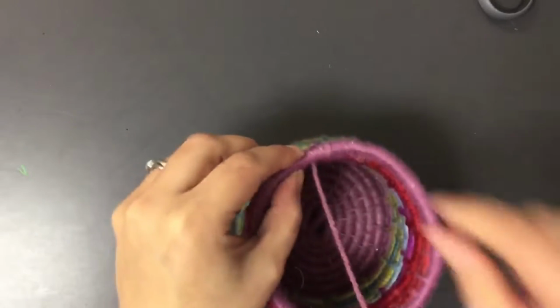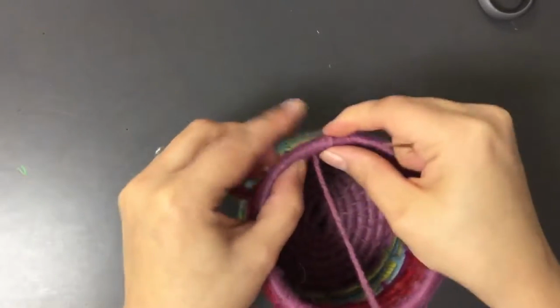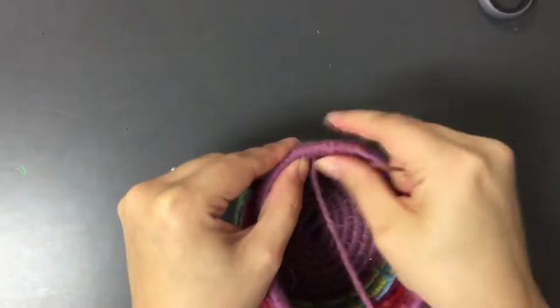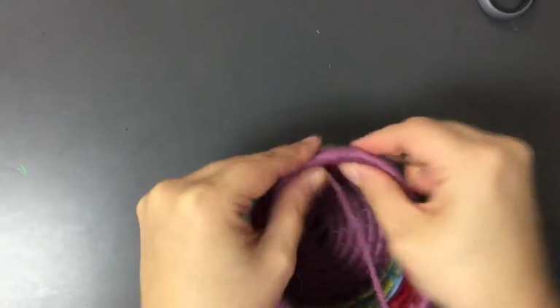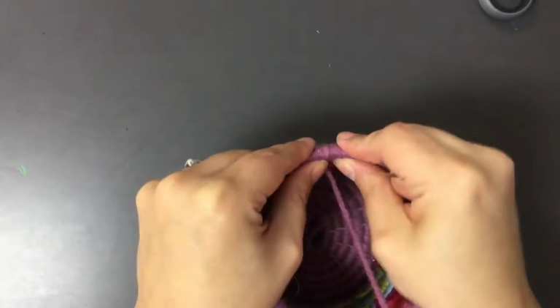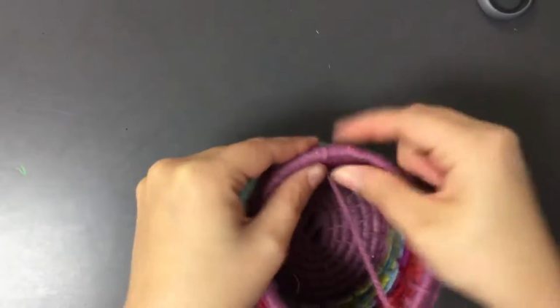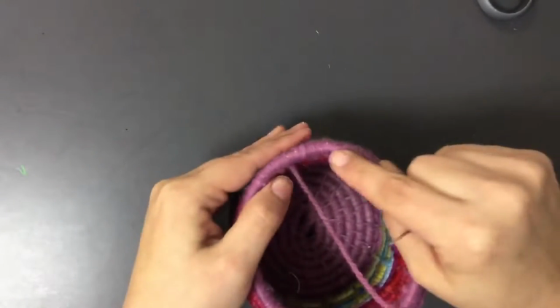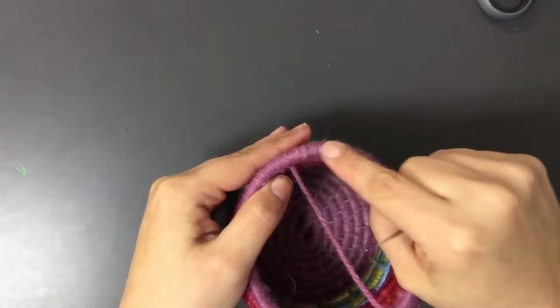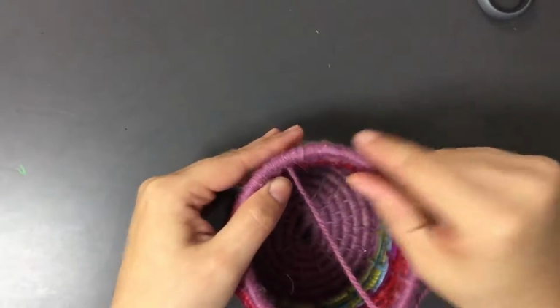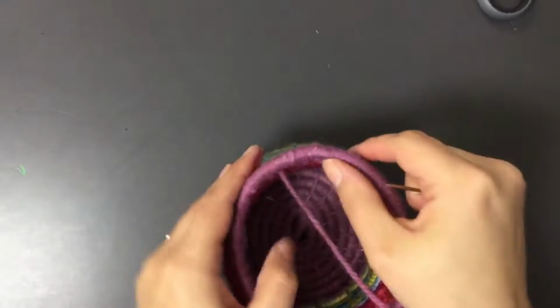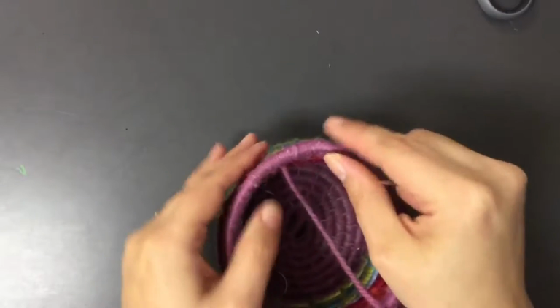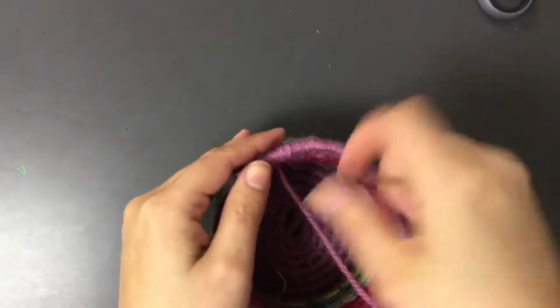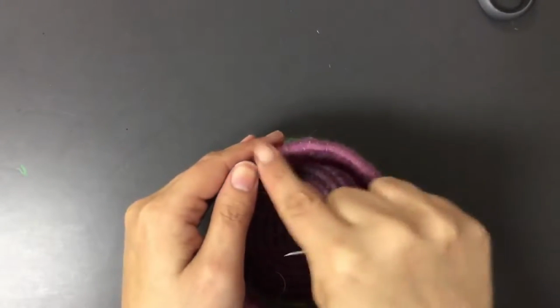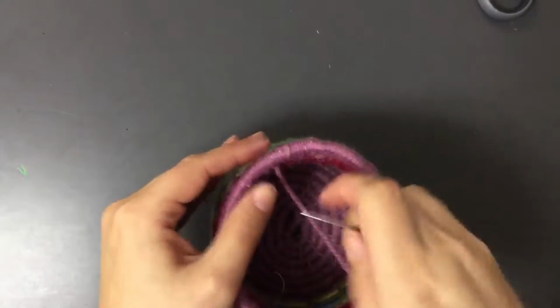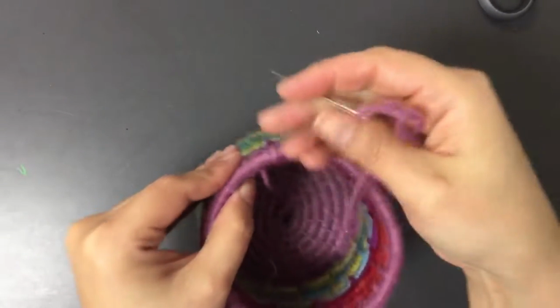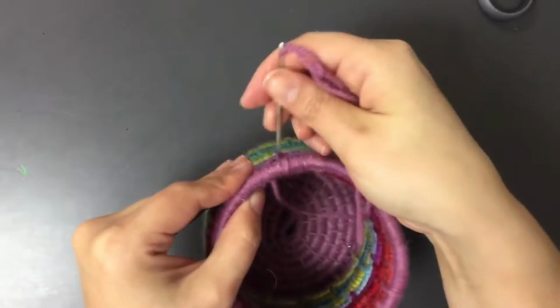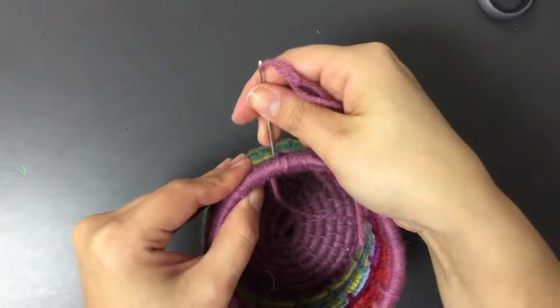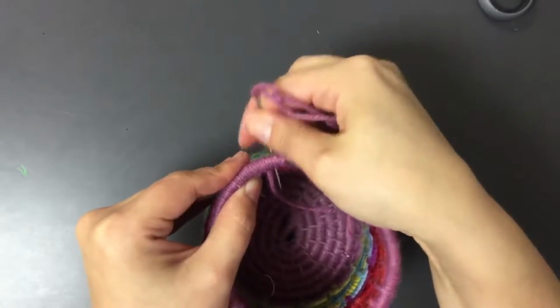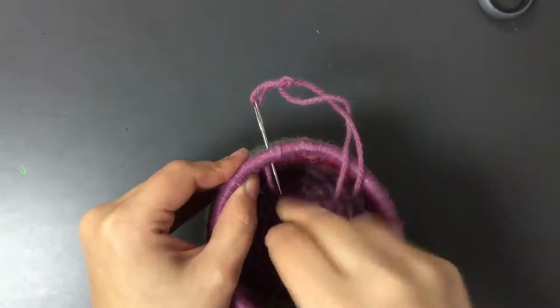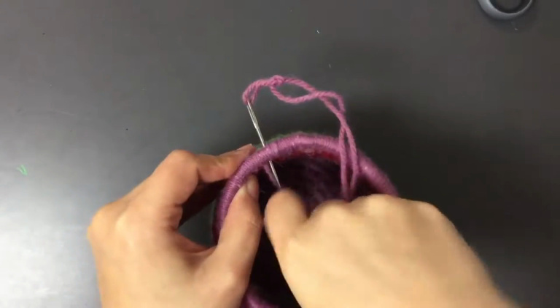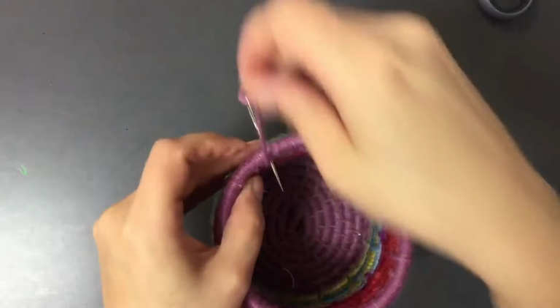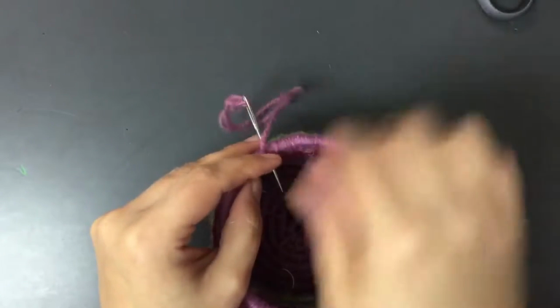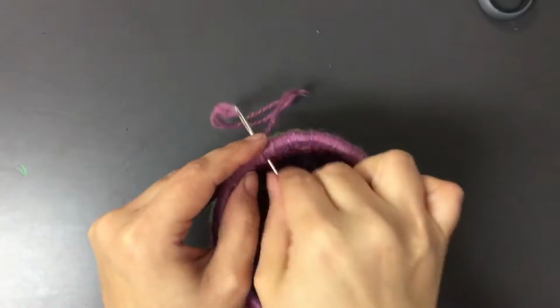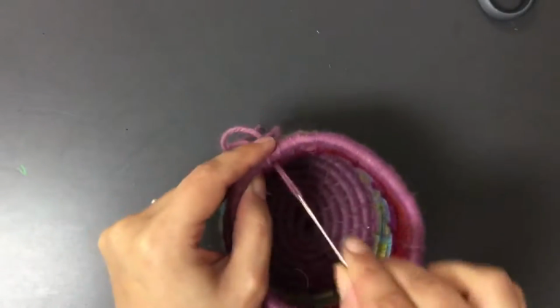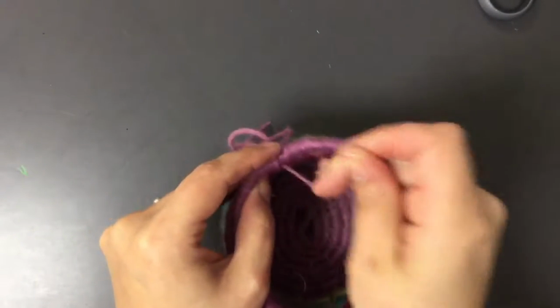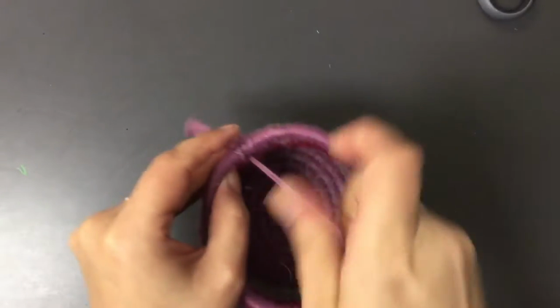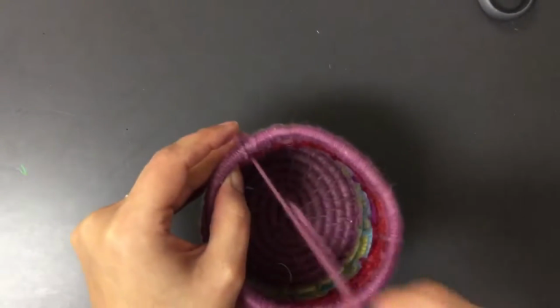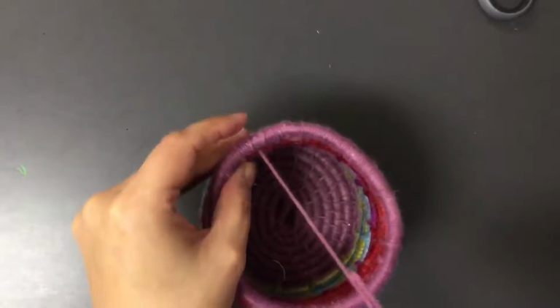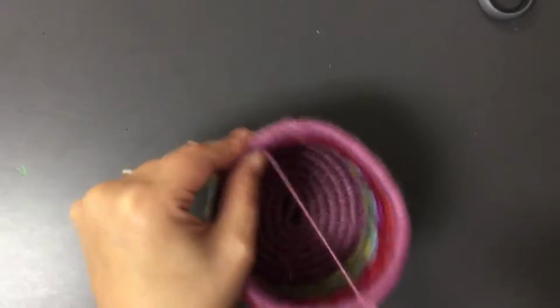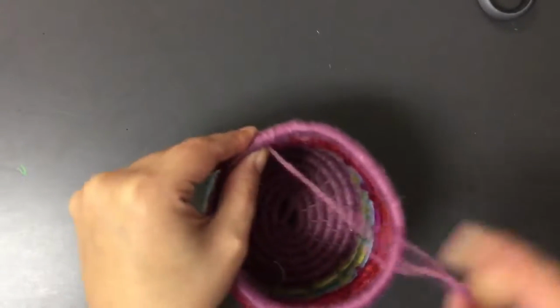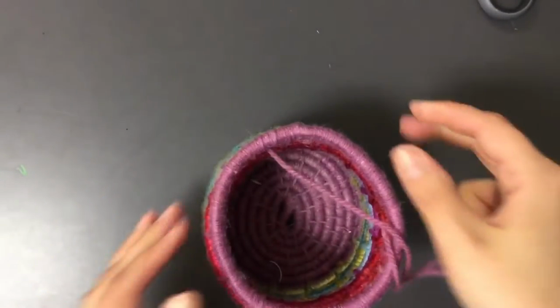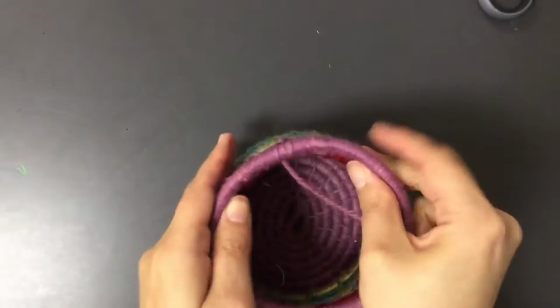It looks like I'm pretty much done. Again, if you have a couple of little white pieces that you can see, you can definitely go back and get those covered up. It's really important that this area is secure.